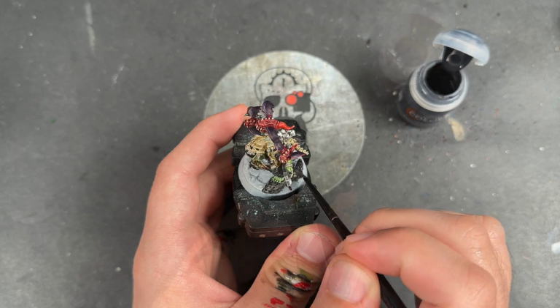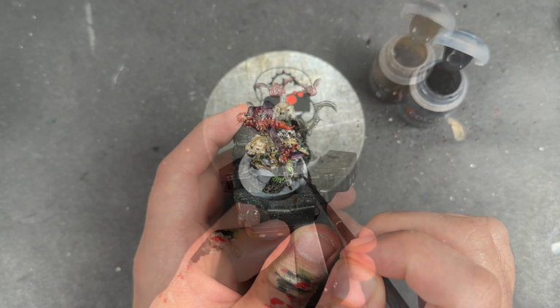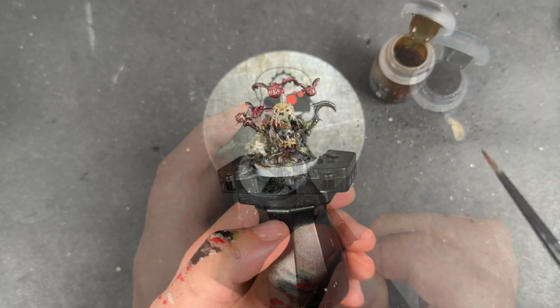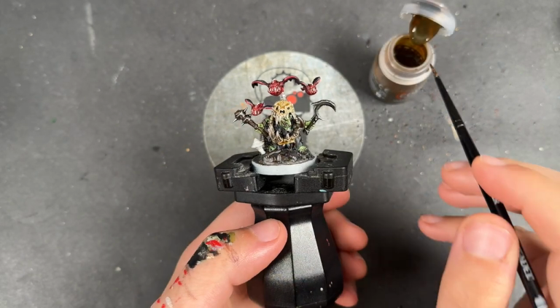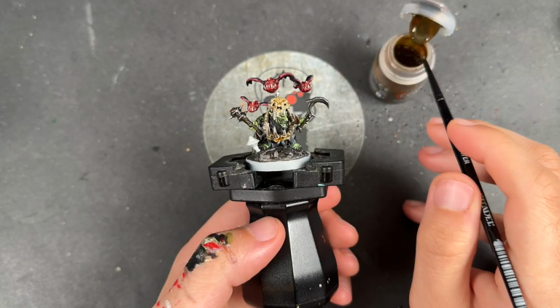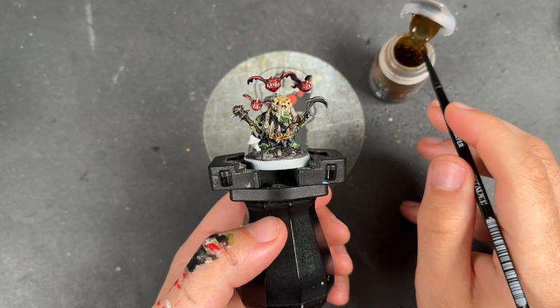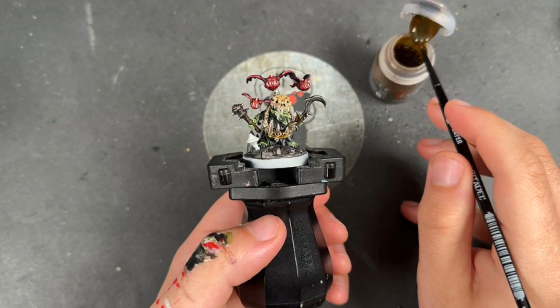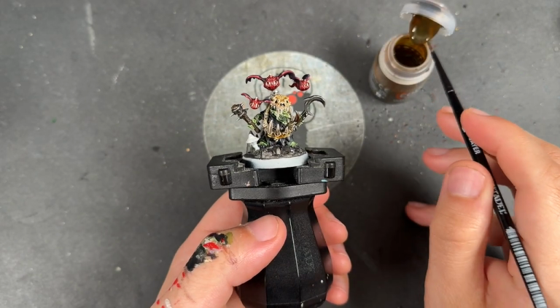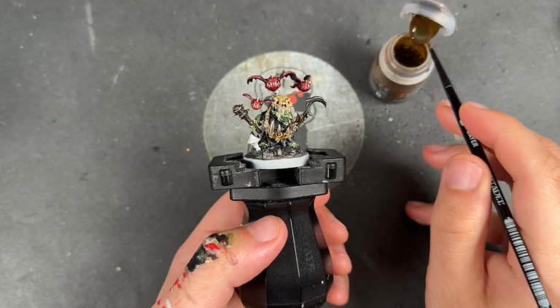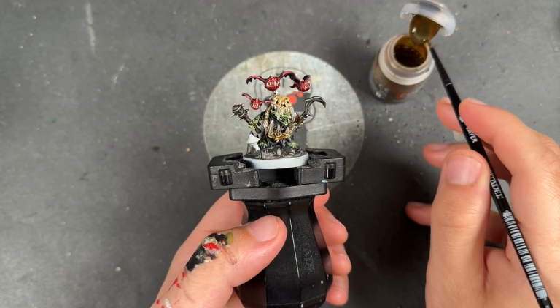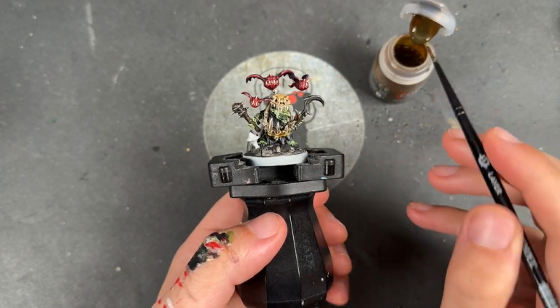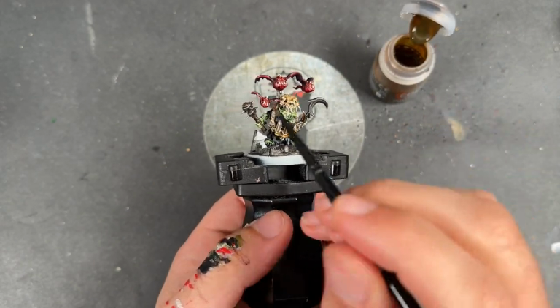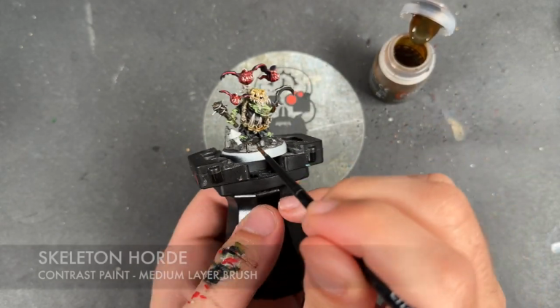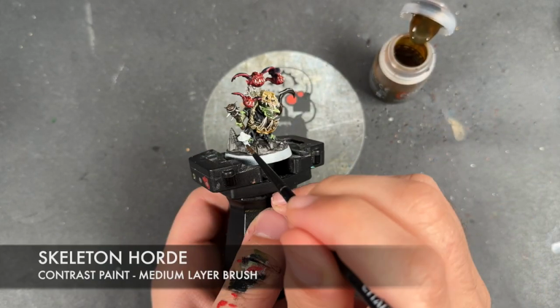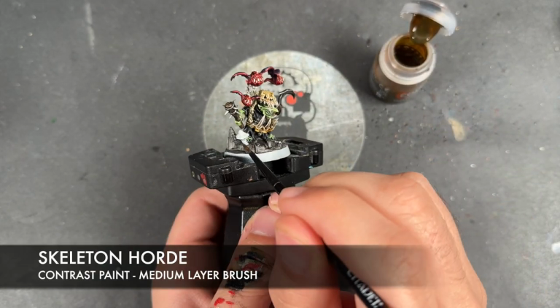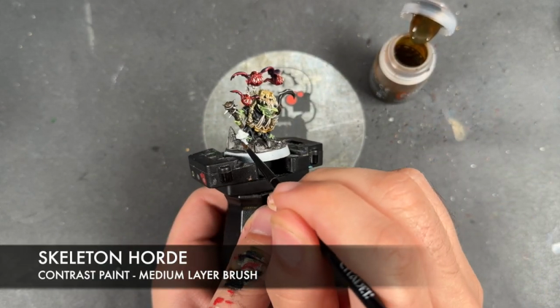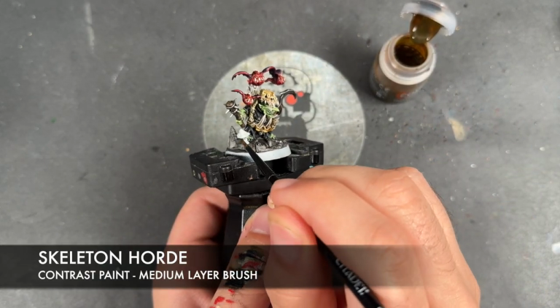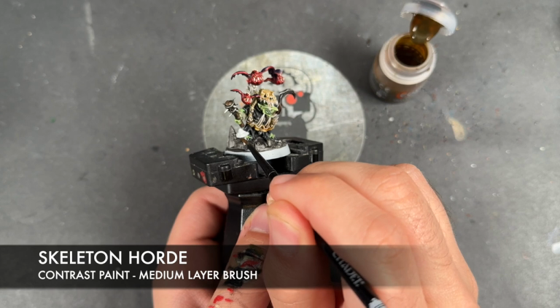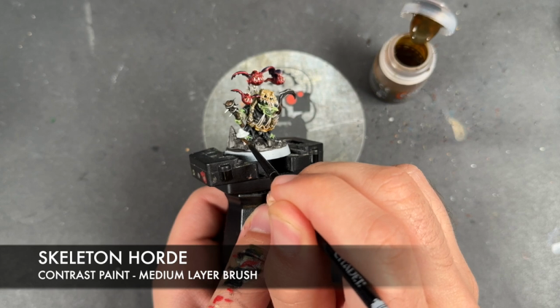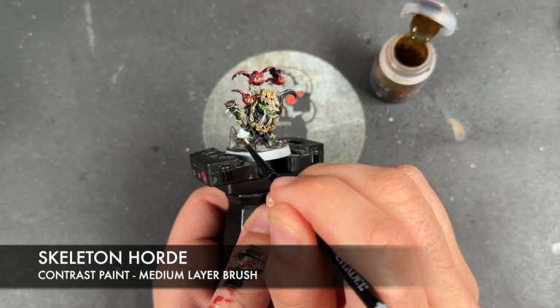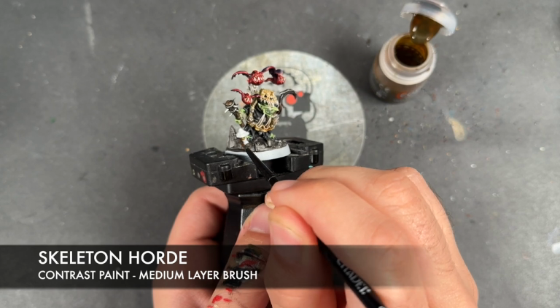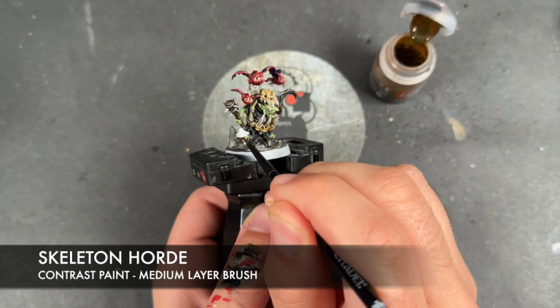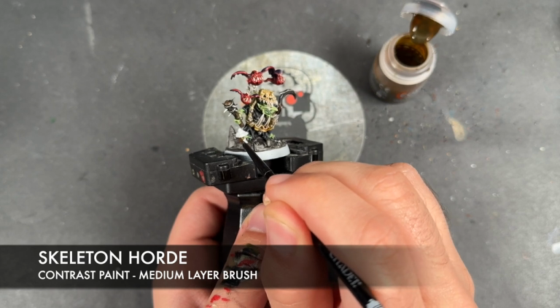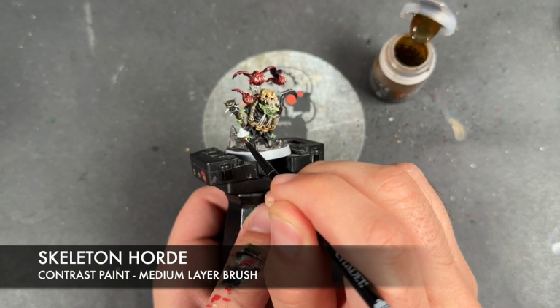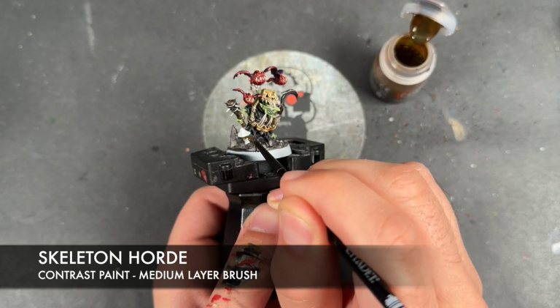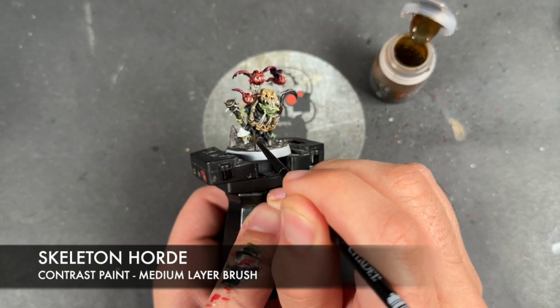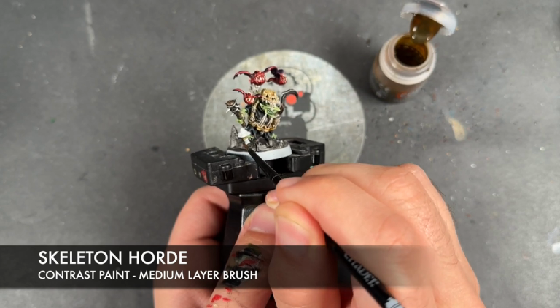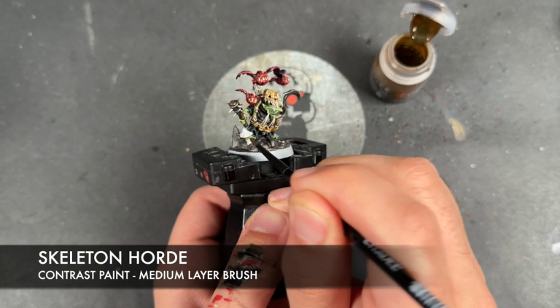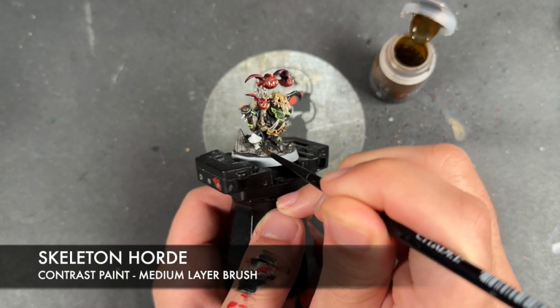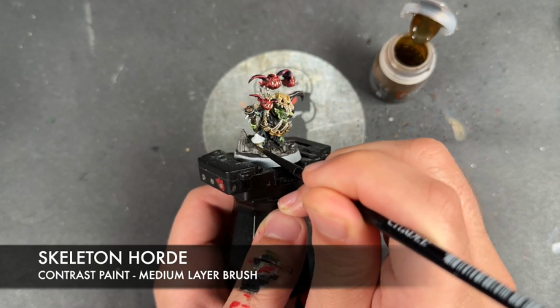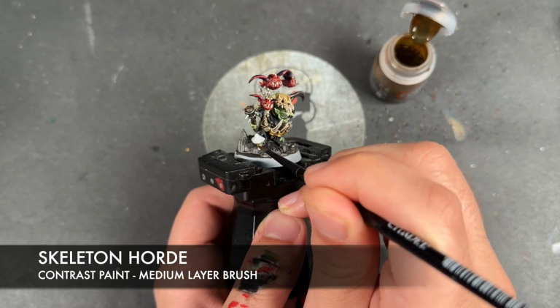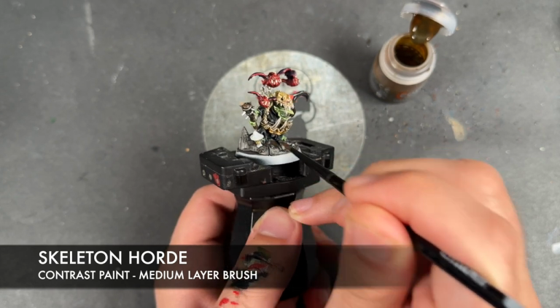With that Basilicanum Grey applied, we're then going to take some Skeleton Hoard and apply this to the underside of the mushroom.